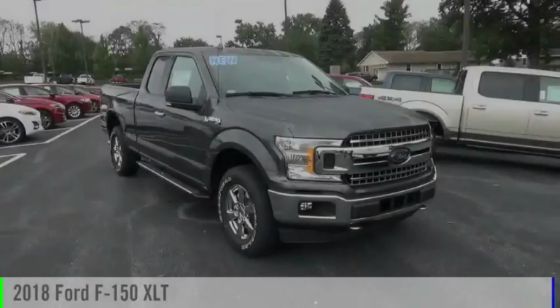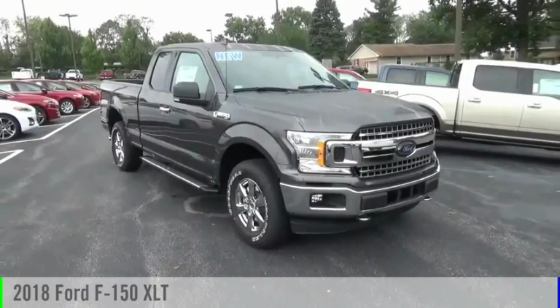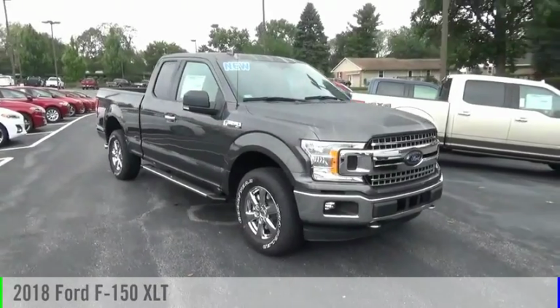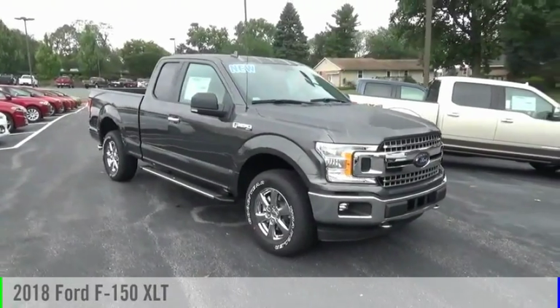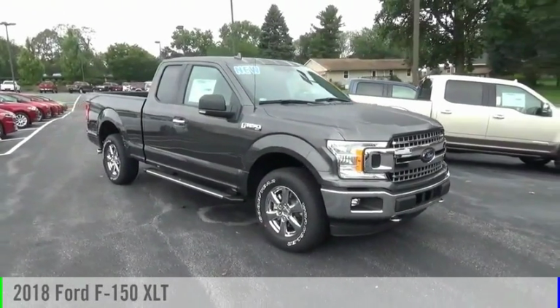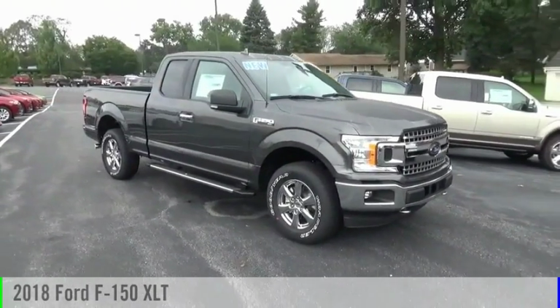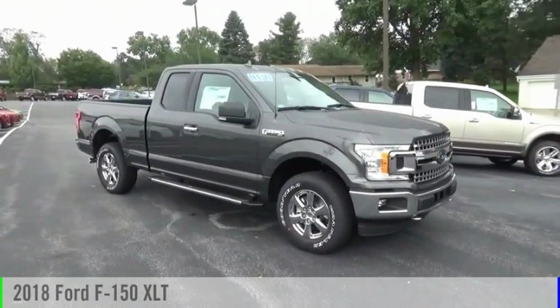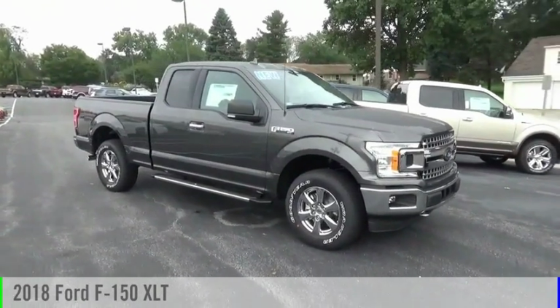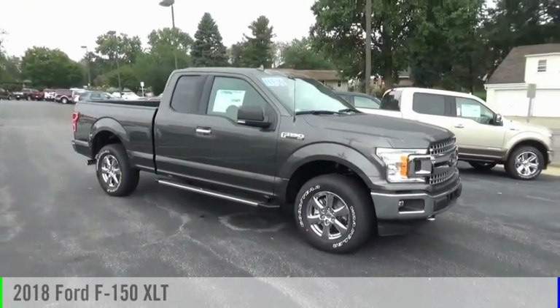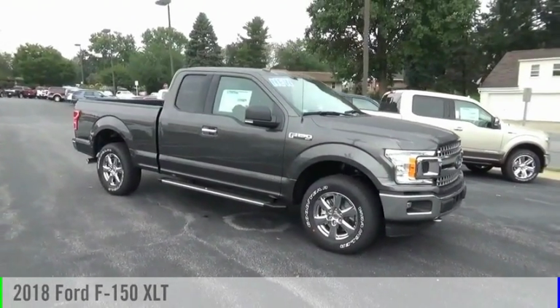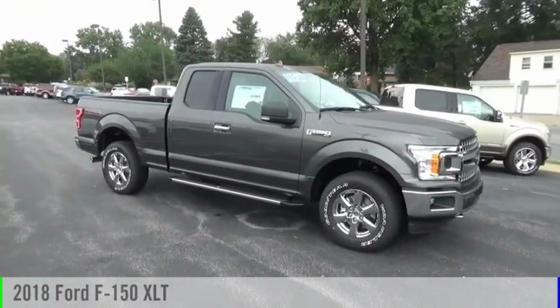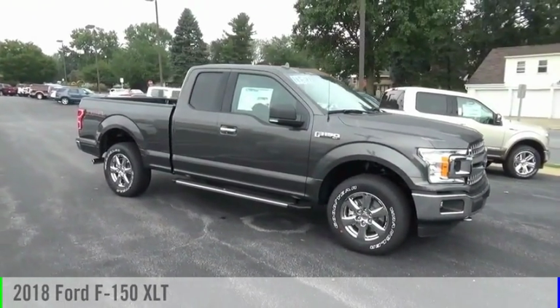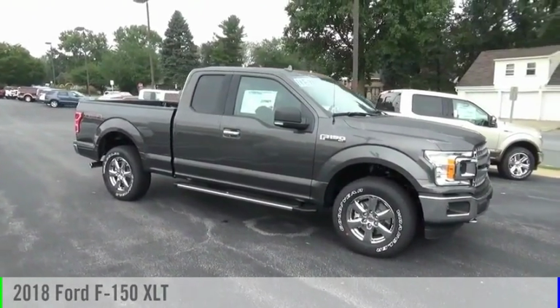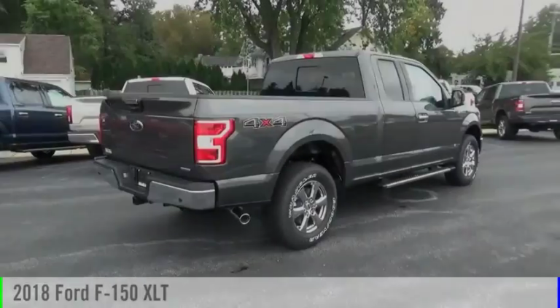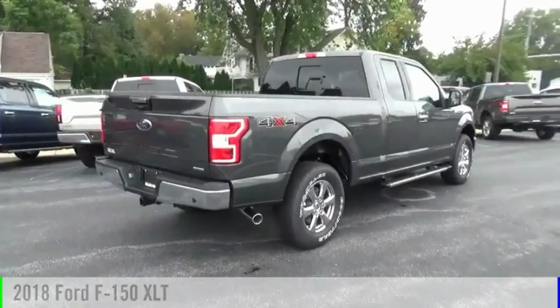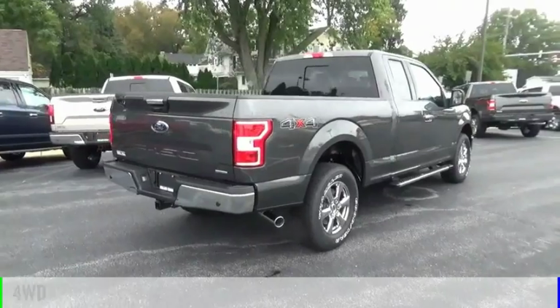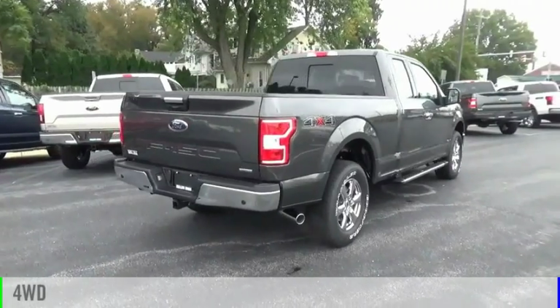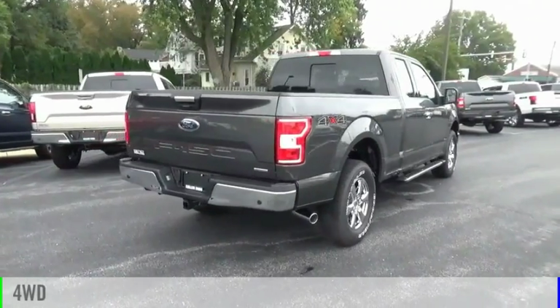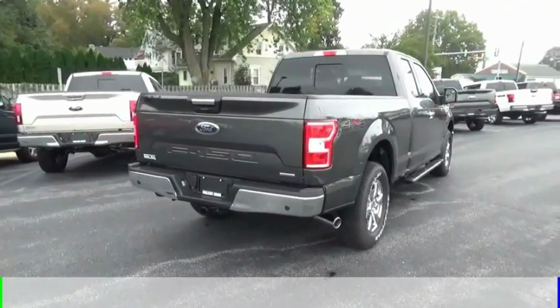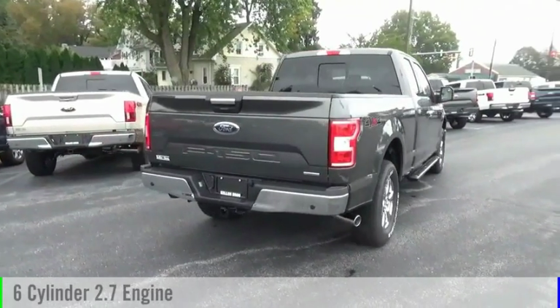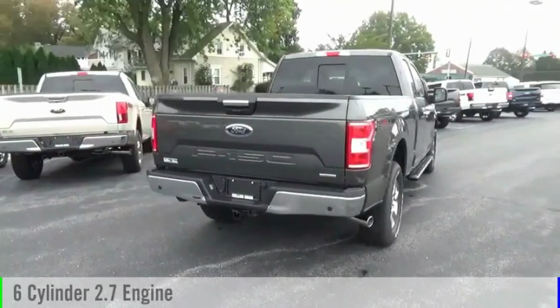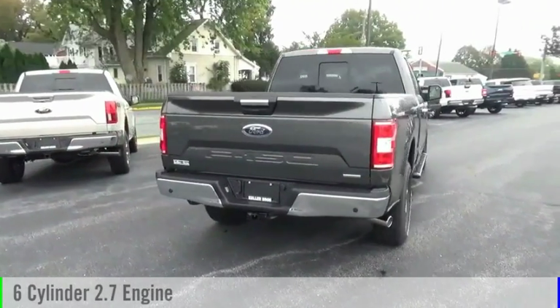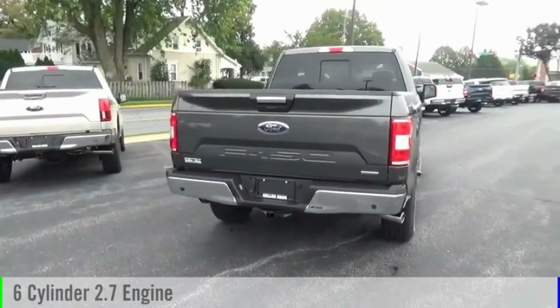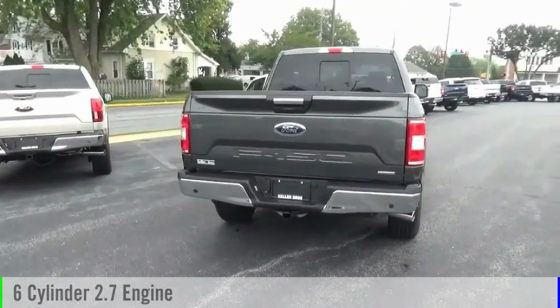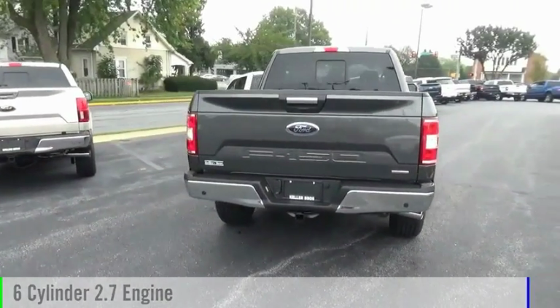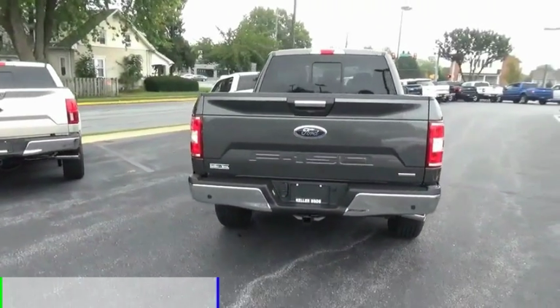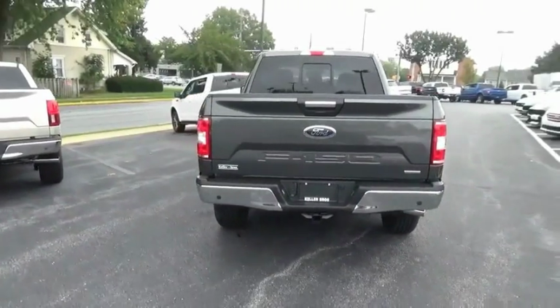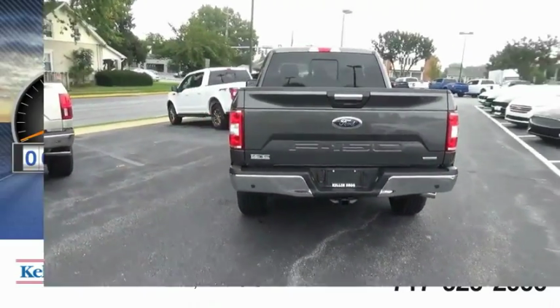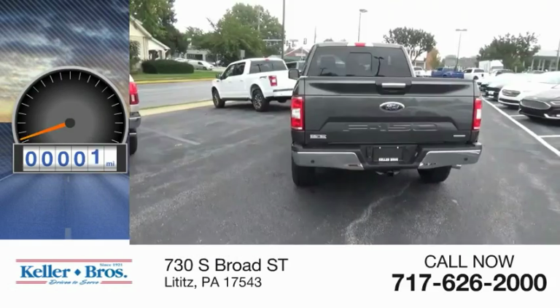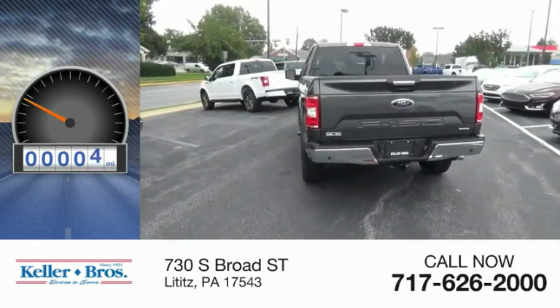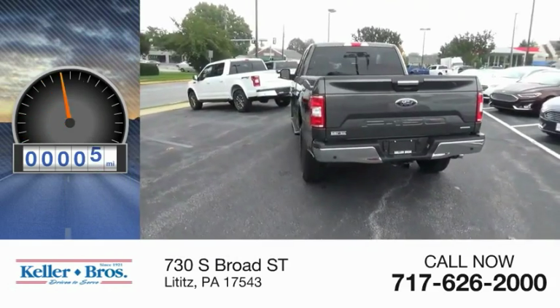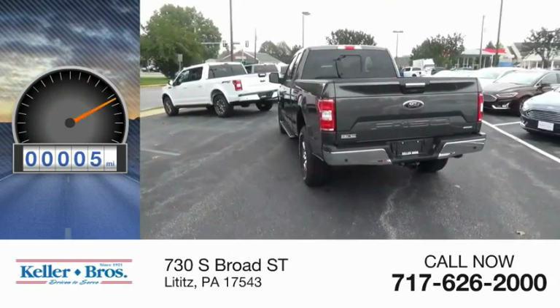We are pleased to show you the 2018 F-150. This vehicle is powered by a four-wheel drive, six-cylinder, 2.7-liter engine. This vehicle has less than 100 miles.